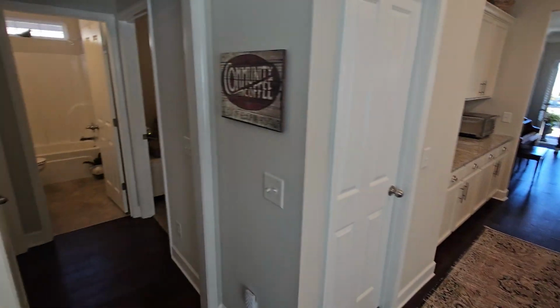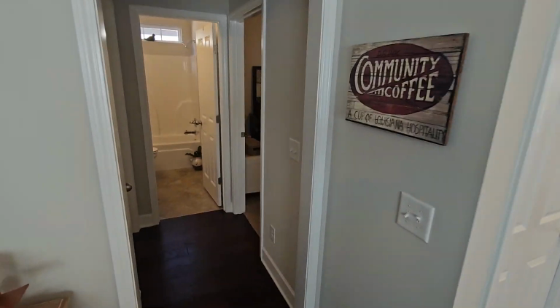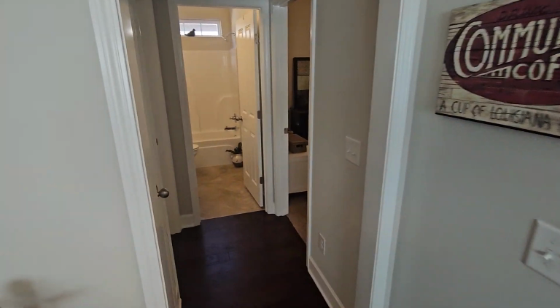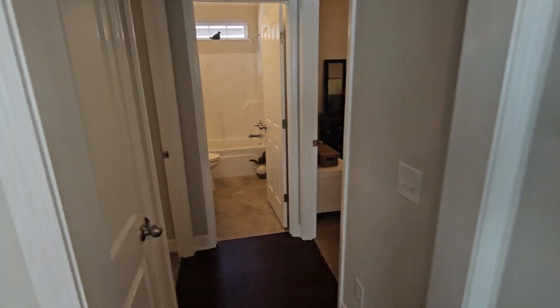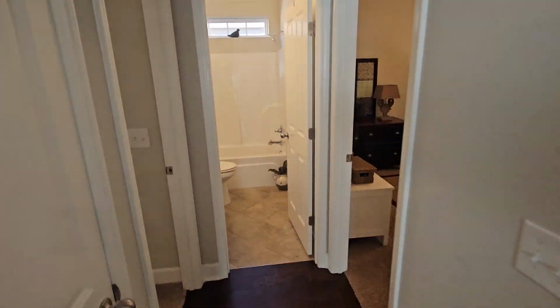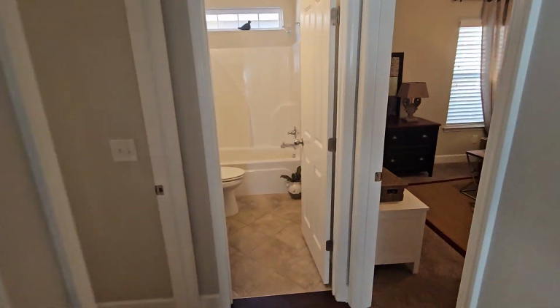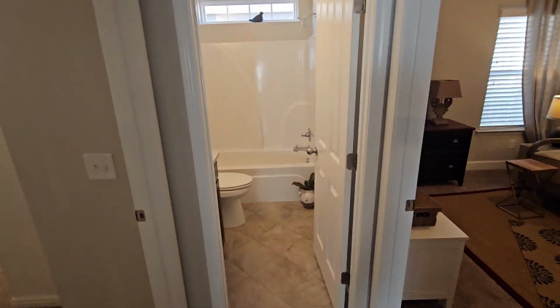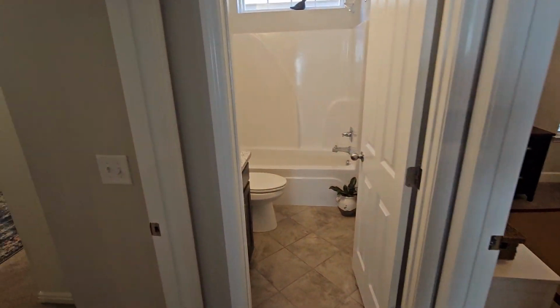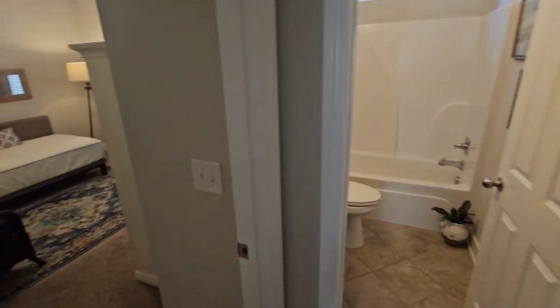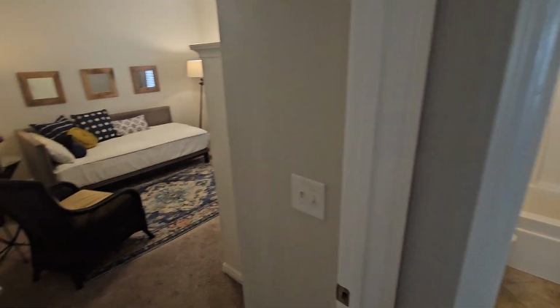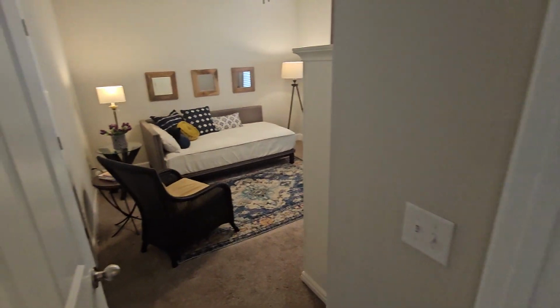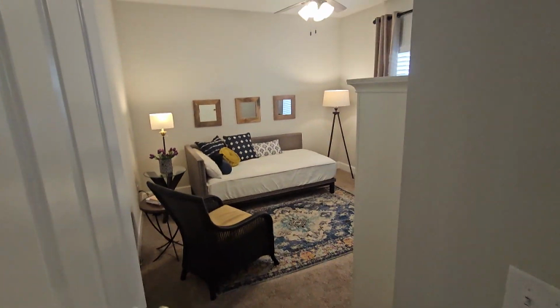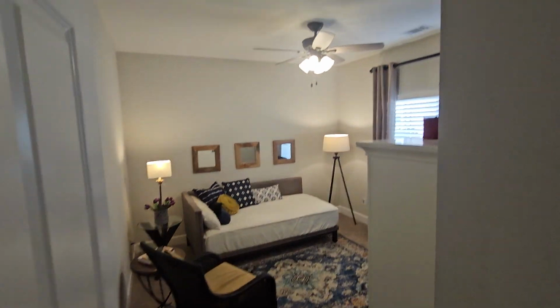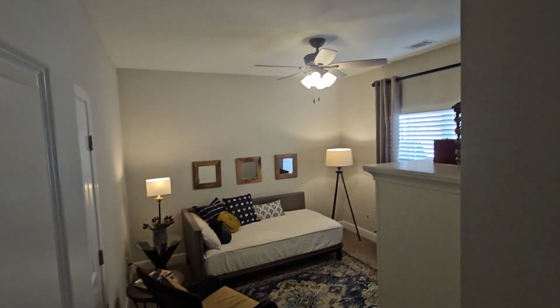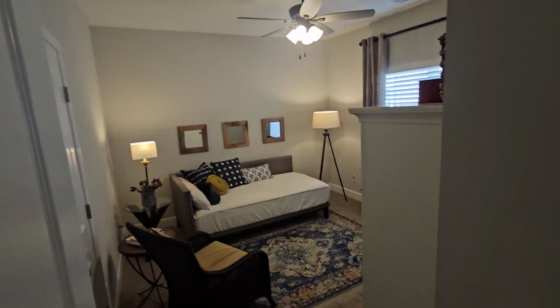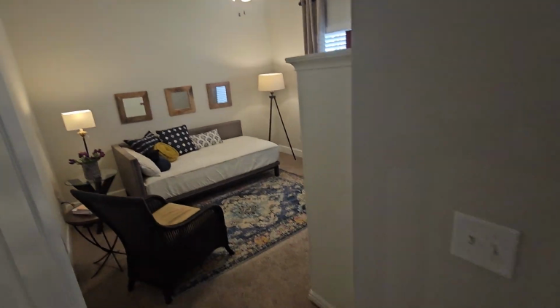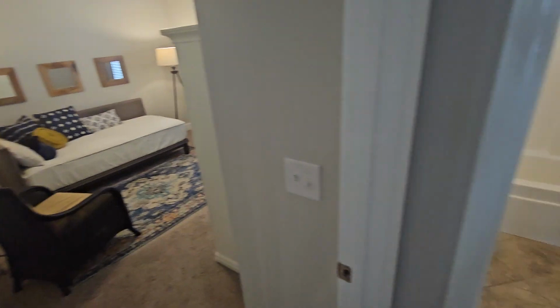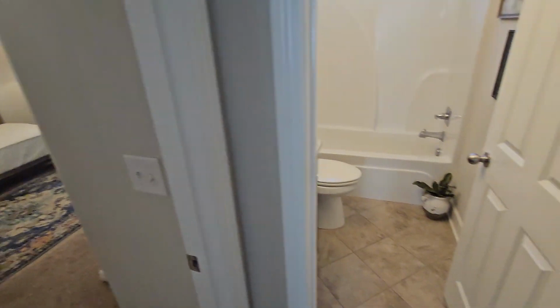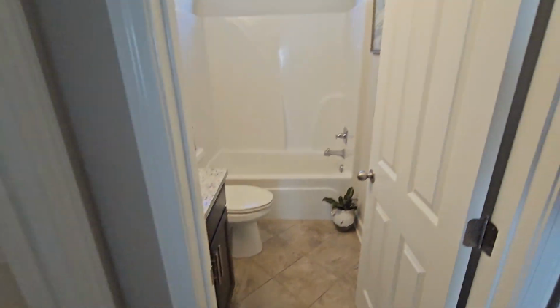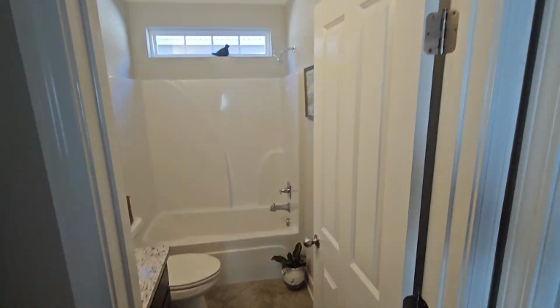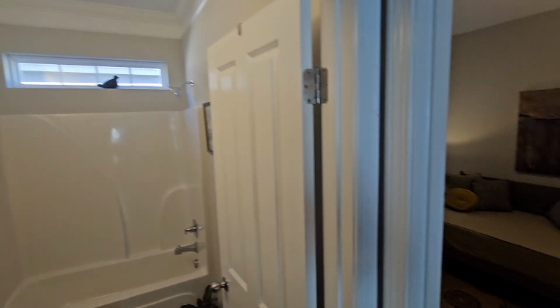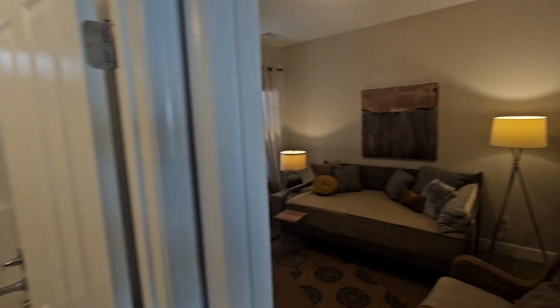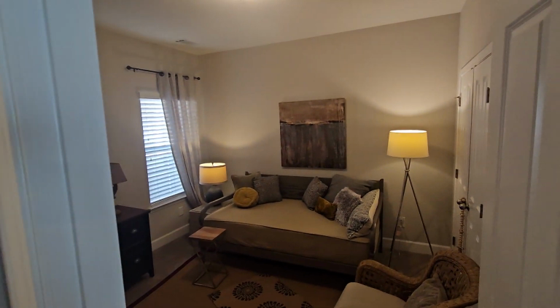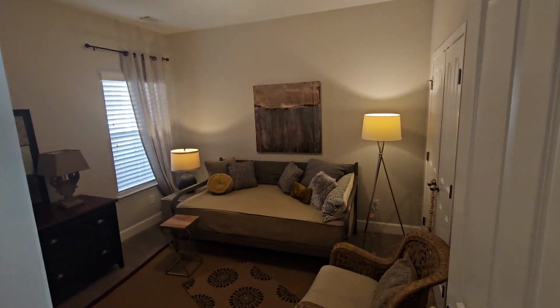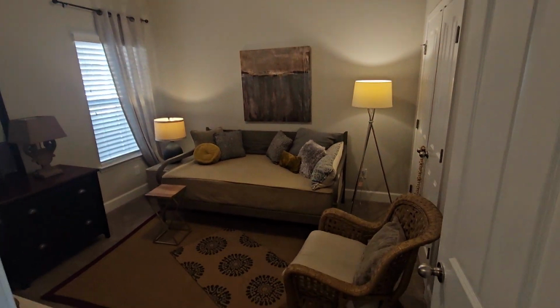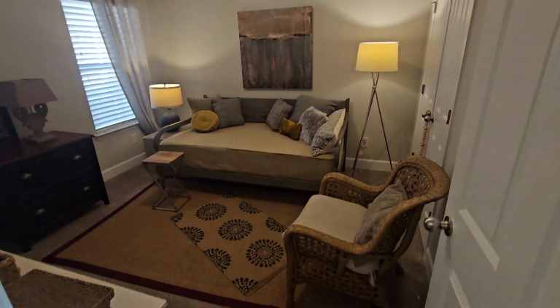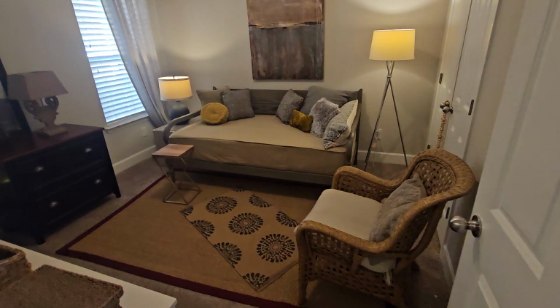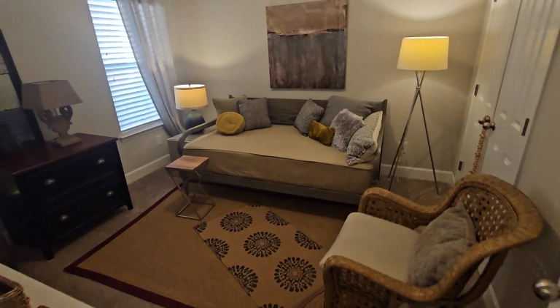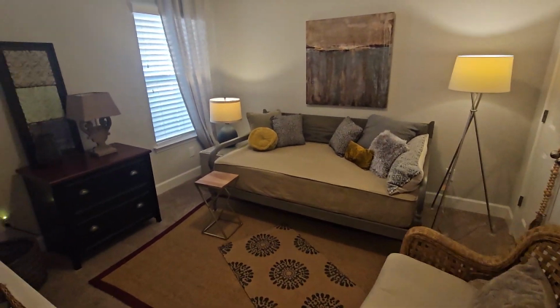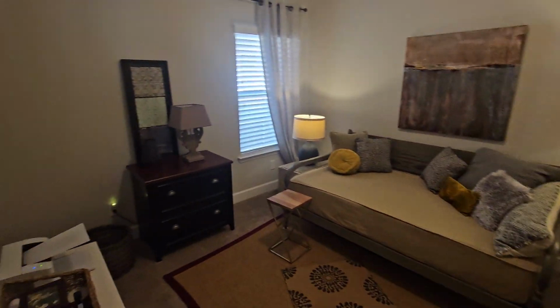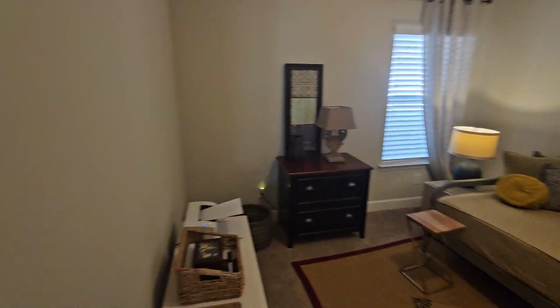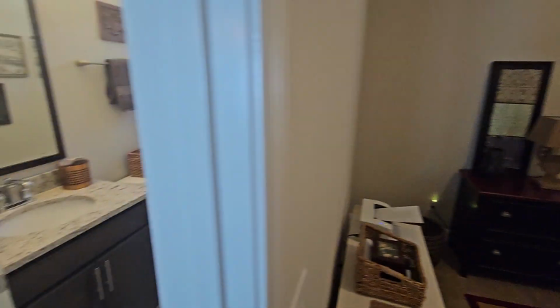Back behind the kitchen you have another bath with two bedrooms beside them. You can tell these people don't even use these rooms, so I'd say they're older and may just be downsizing themselves.